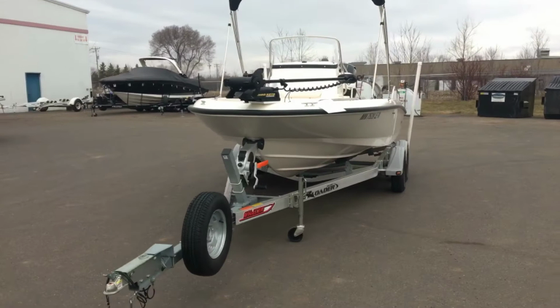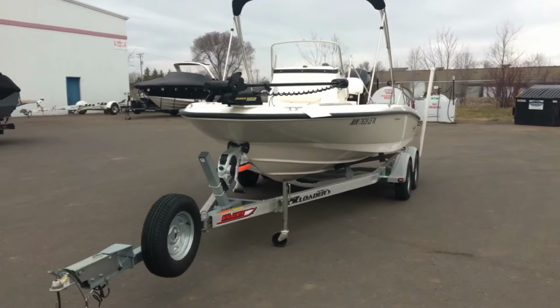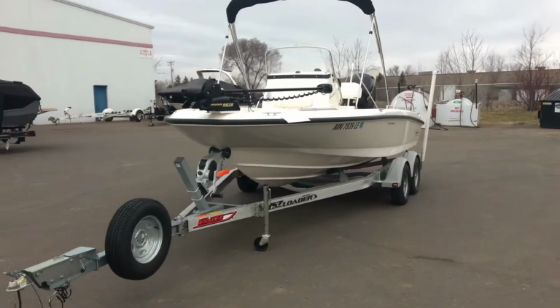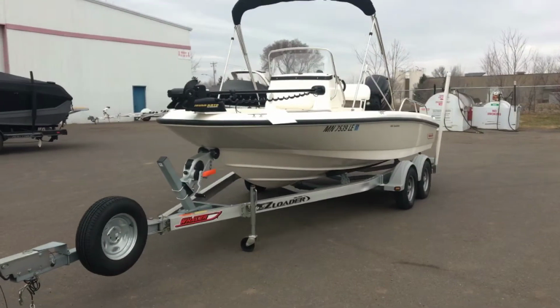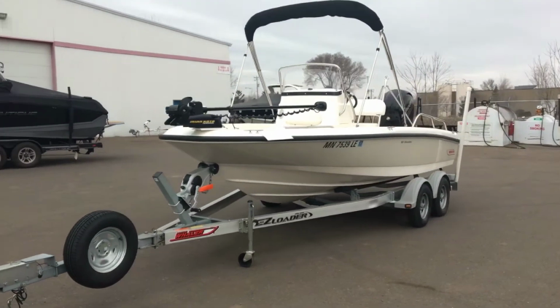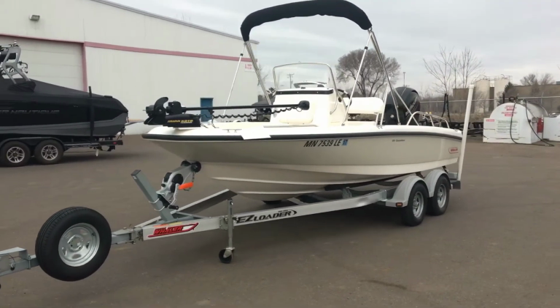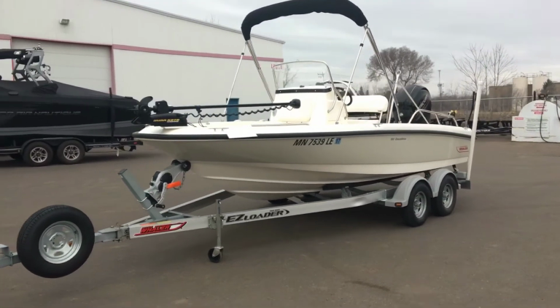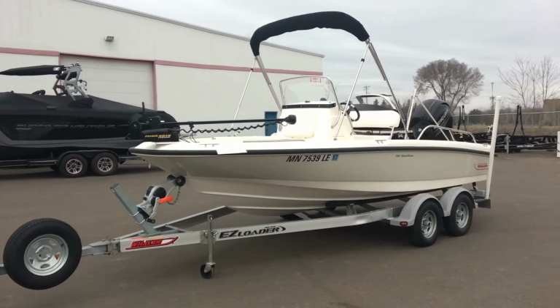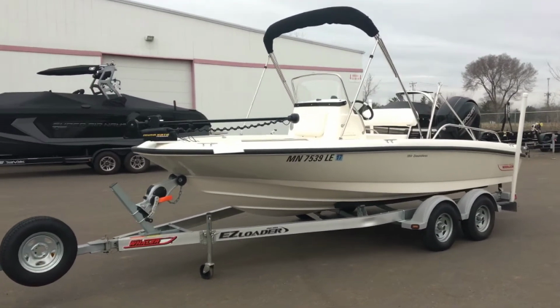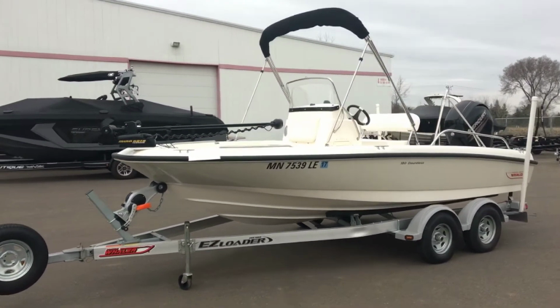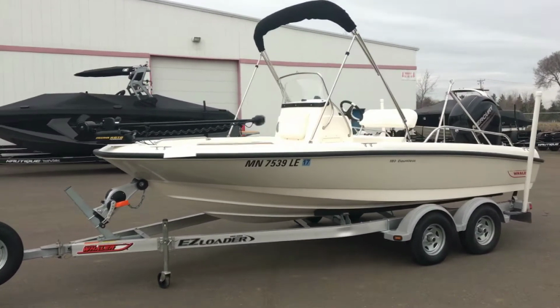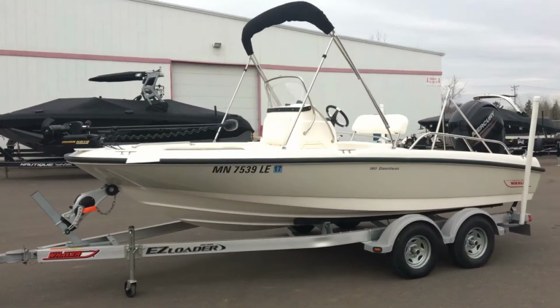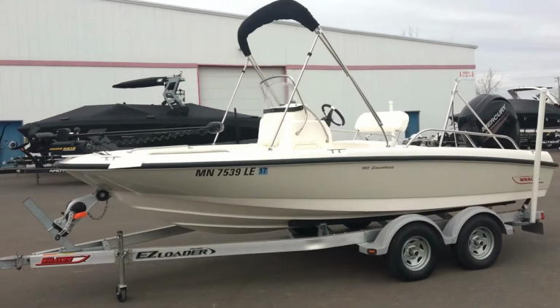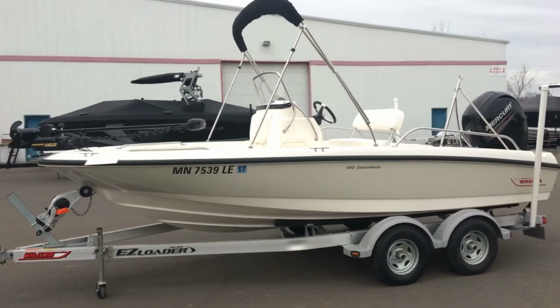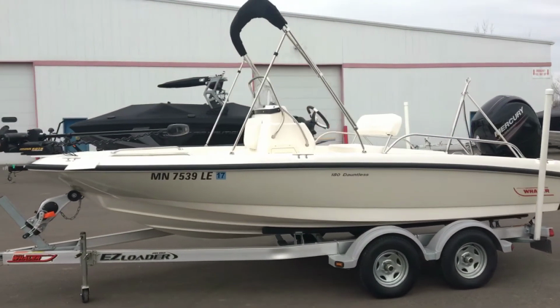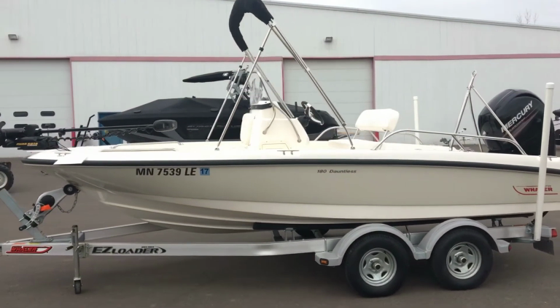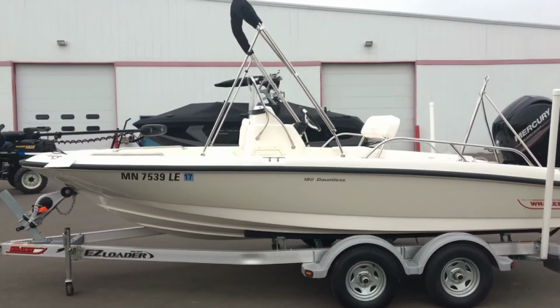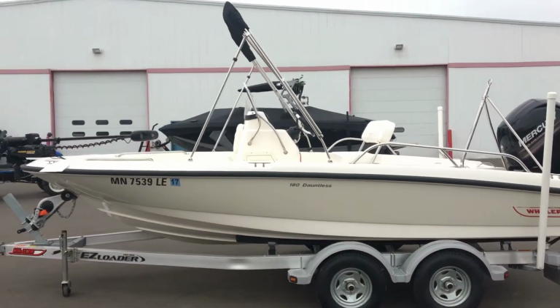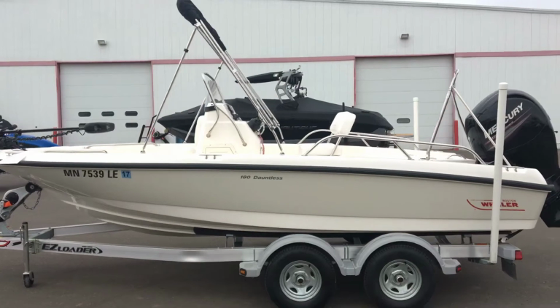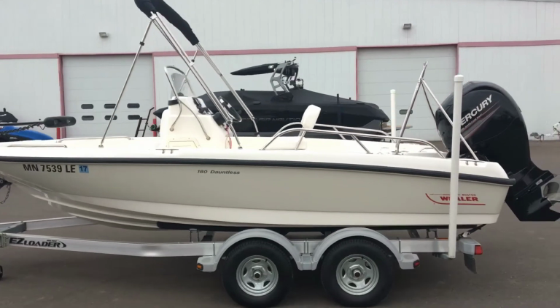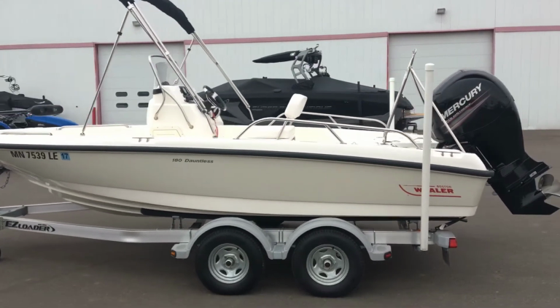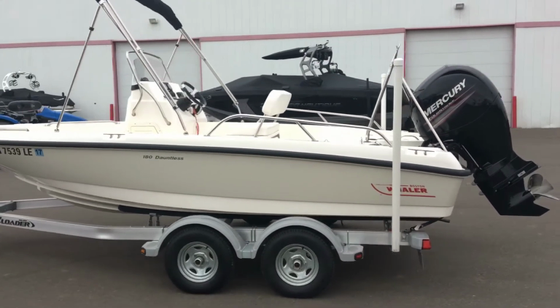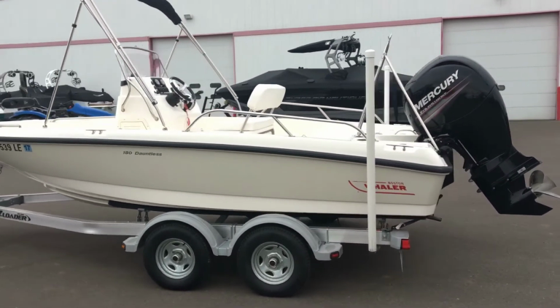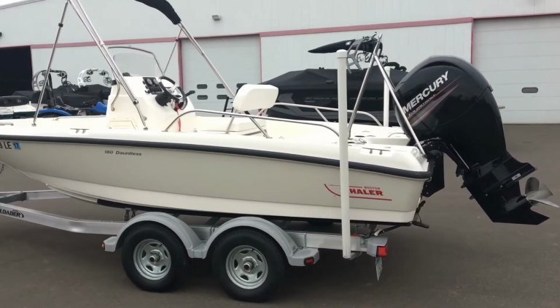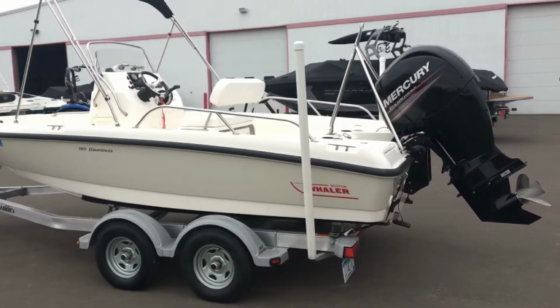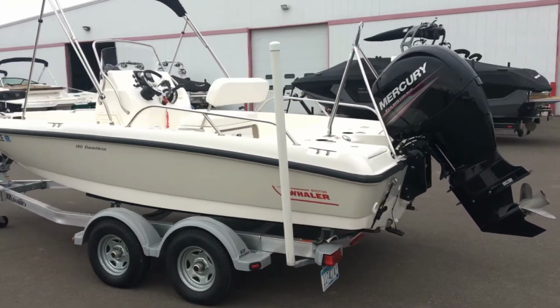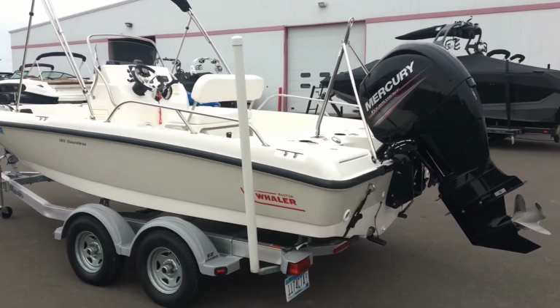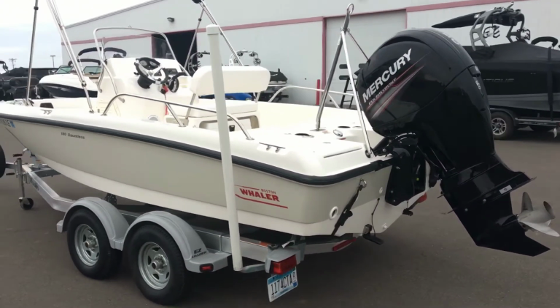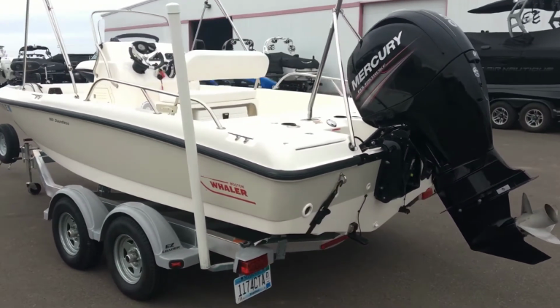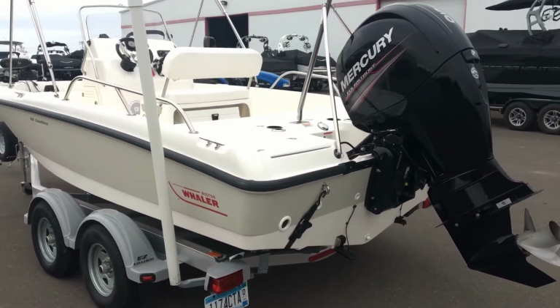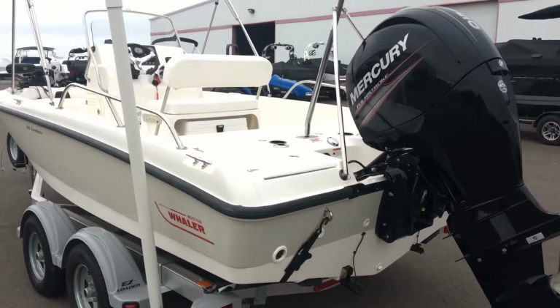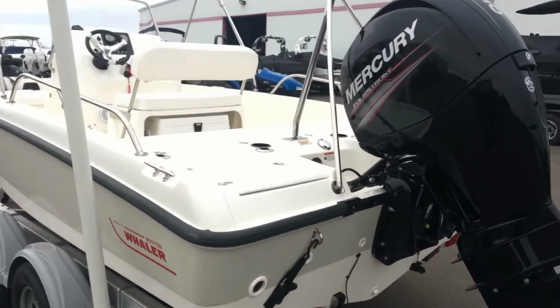It comes with a bimini top that can keep you out of the sun on those hot summer days. It is equipped with a 150 horsepower, 4 stroke Mercury engine.